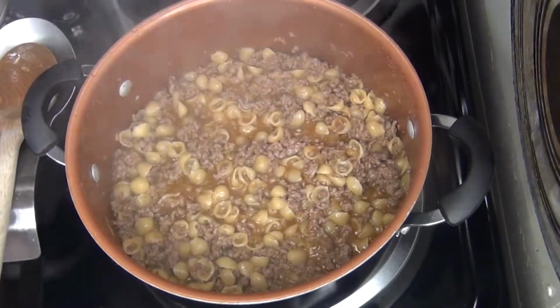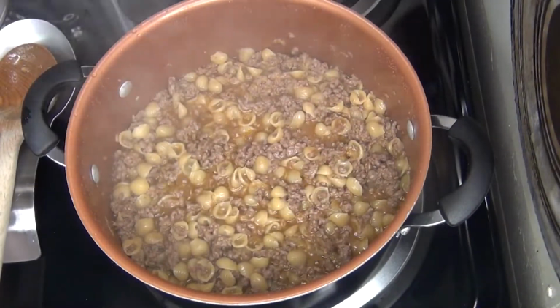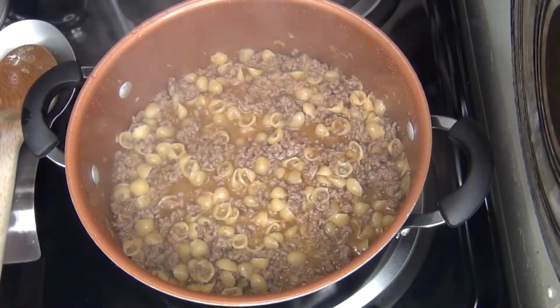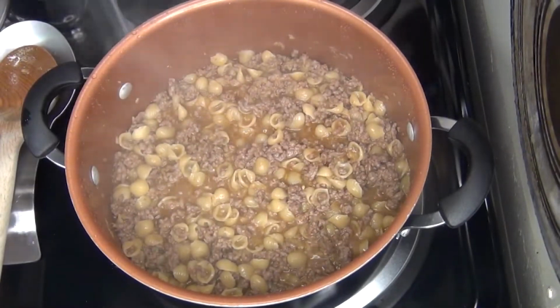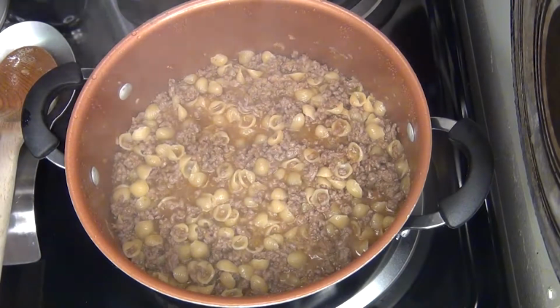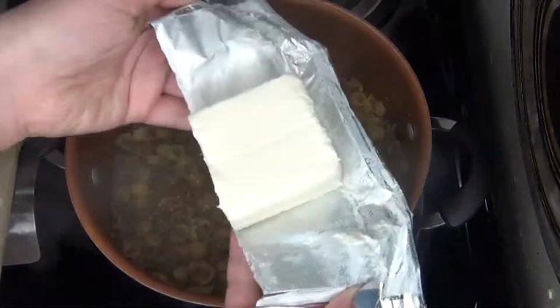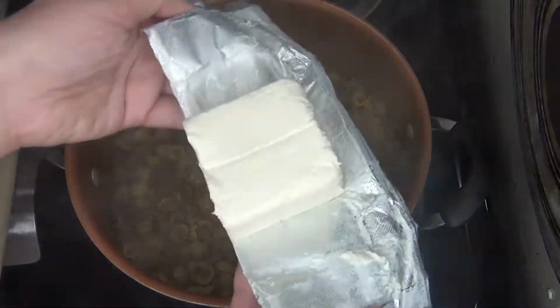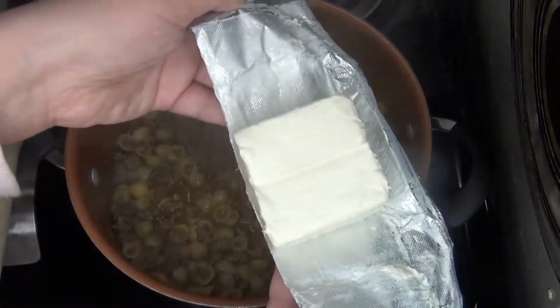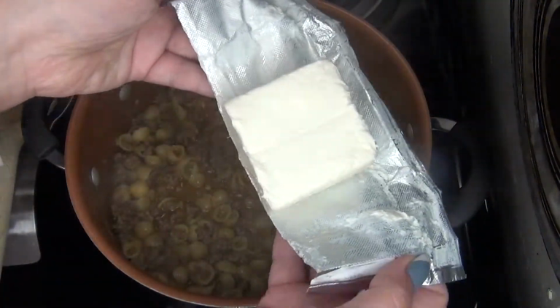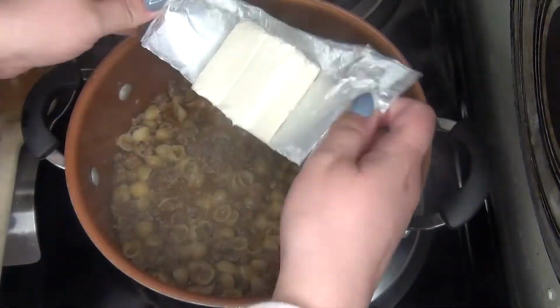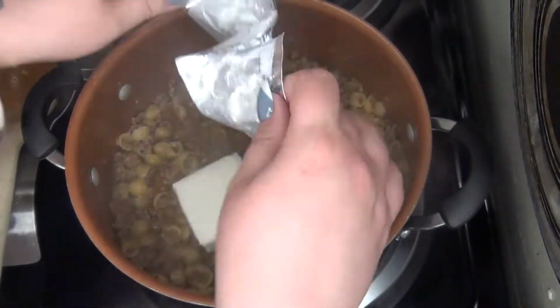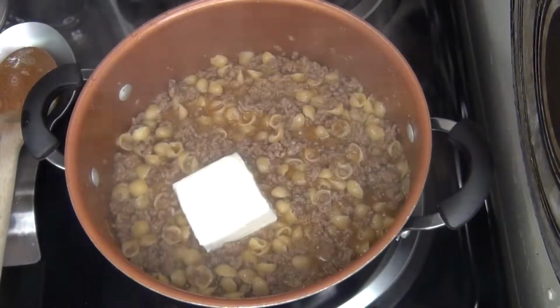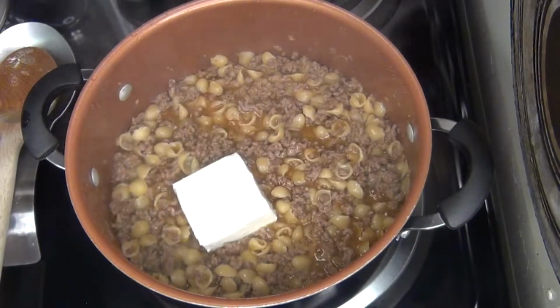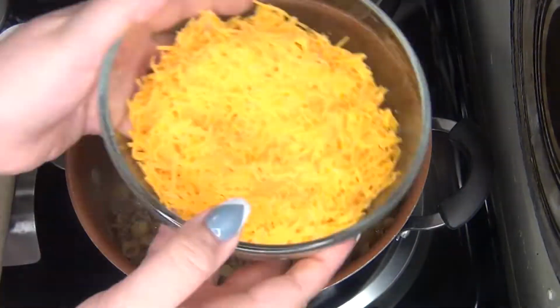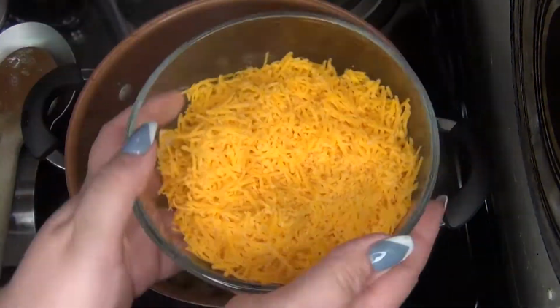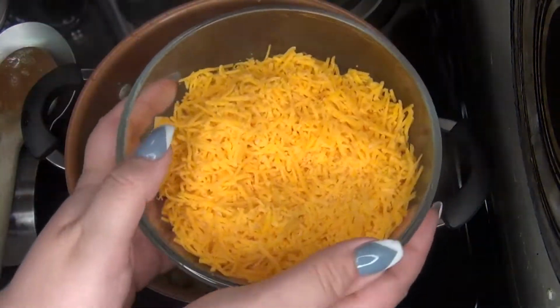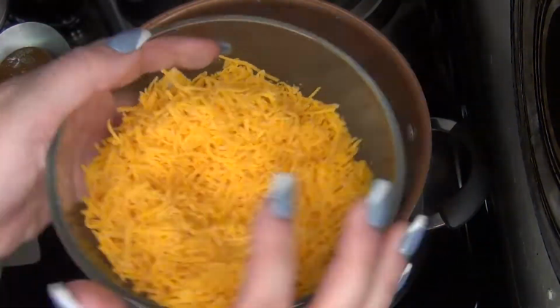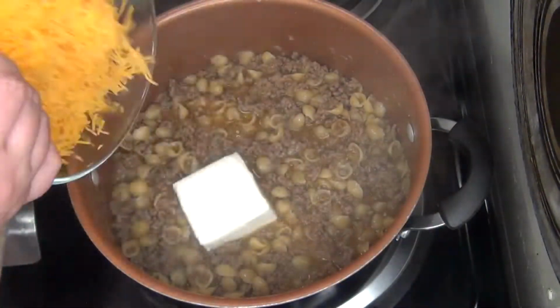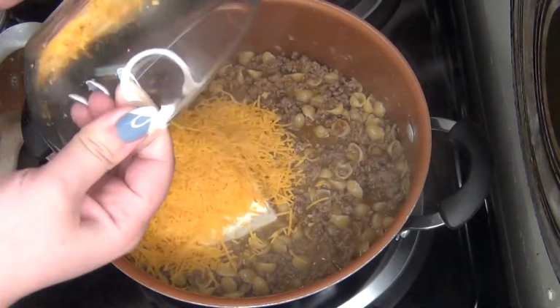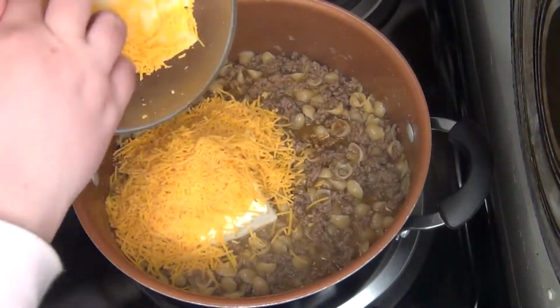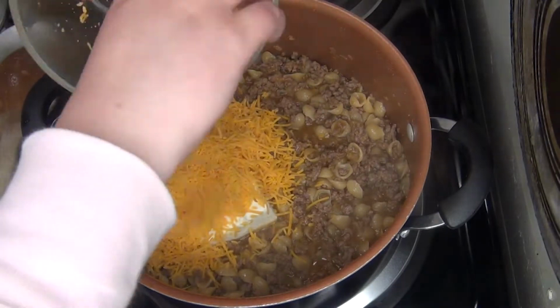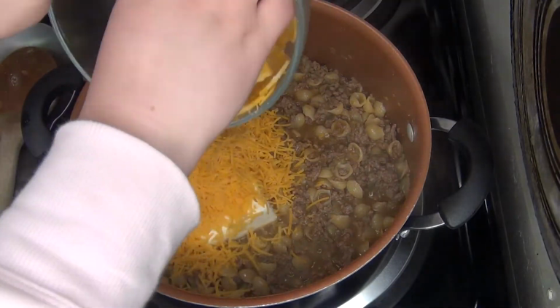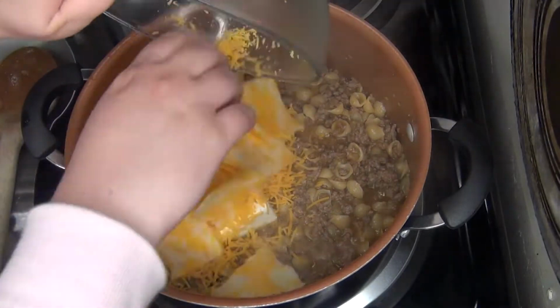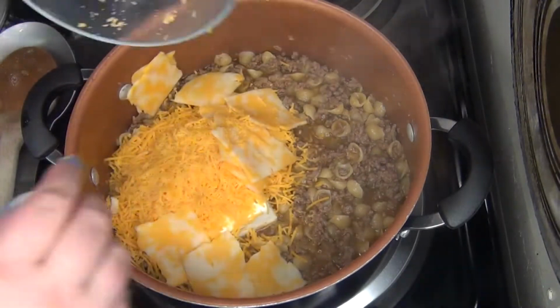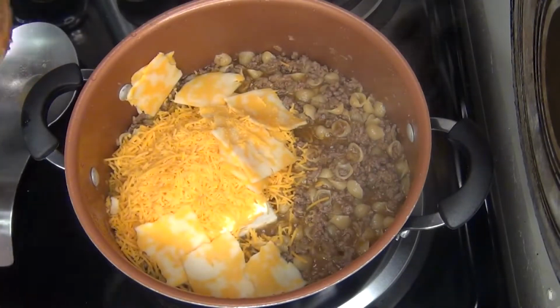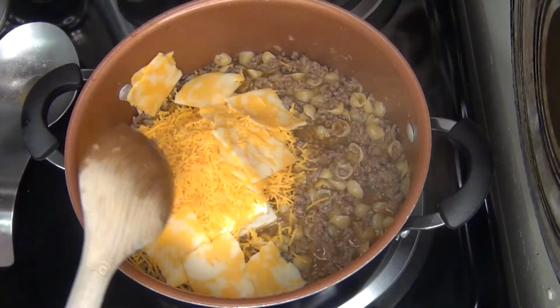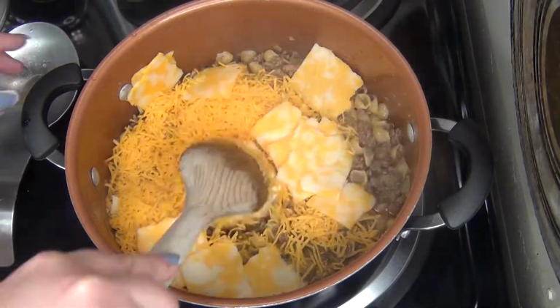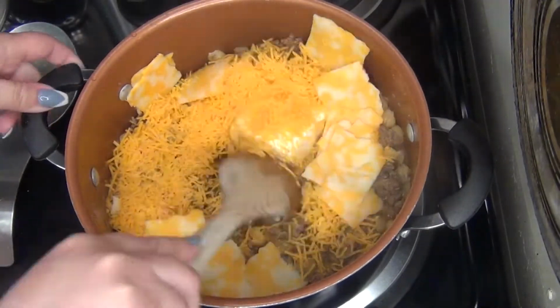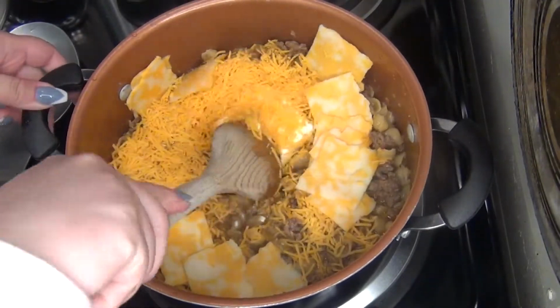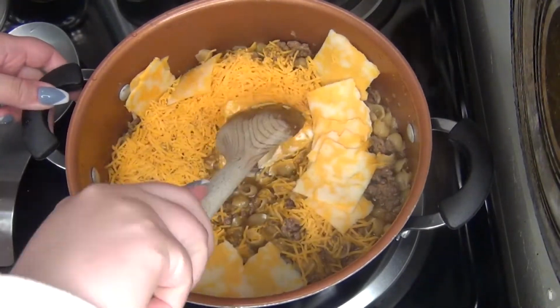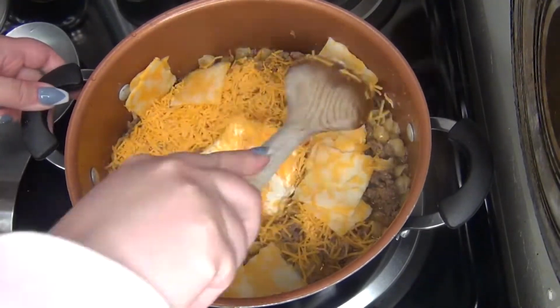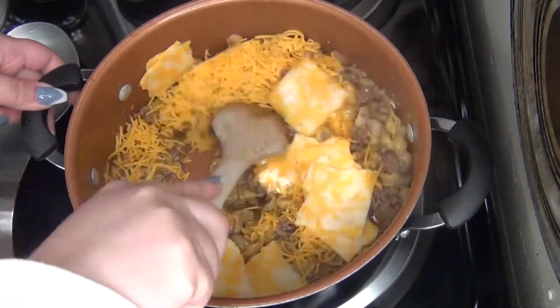So this is after it's been cooking. I'm ready to add my half brick of cream cheese, my shredded cheddar cheese with my few slices of cheese, and give that a good mix.